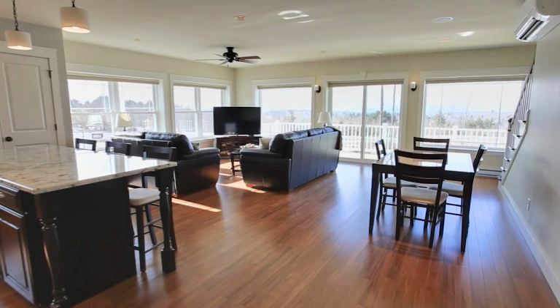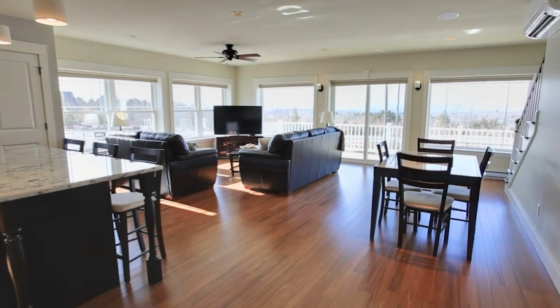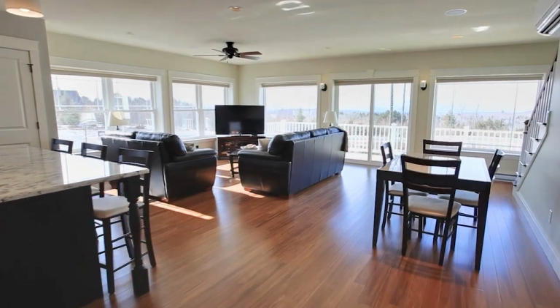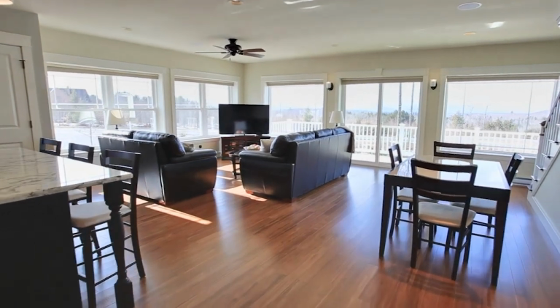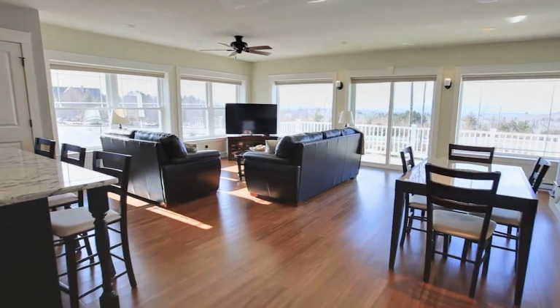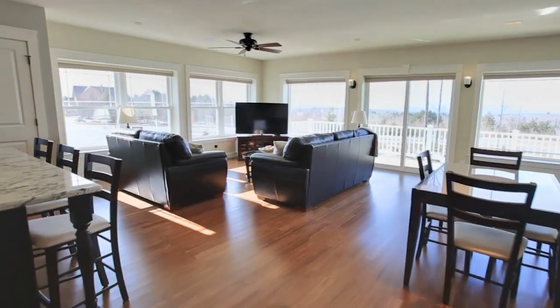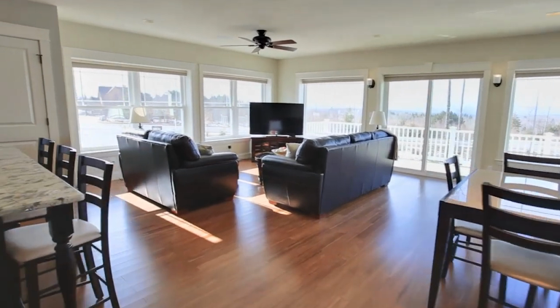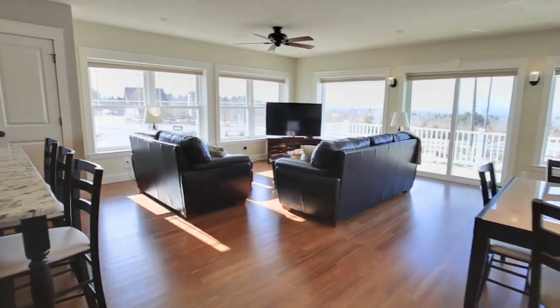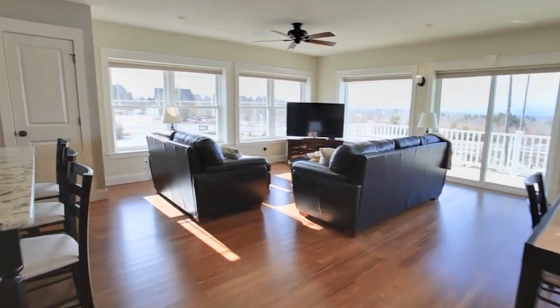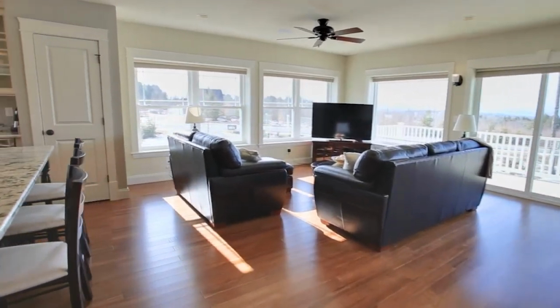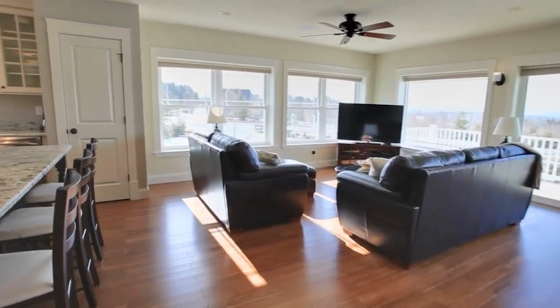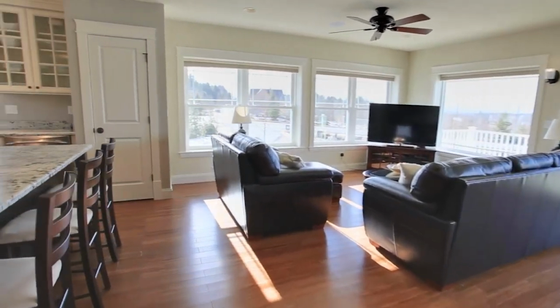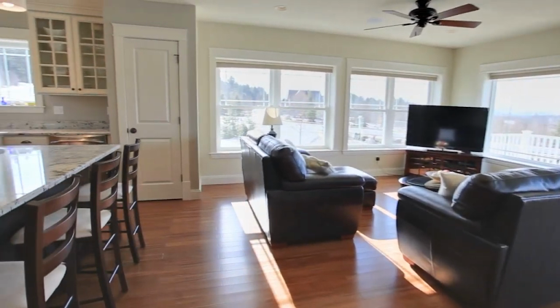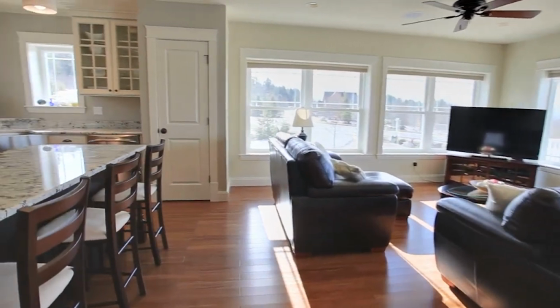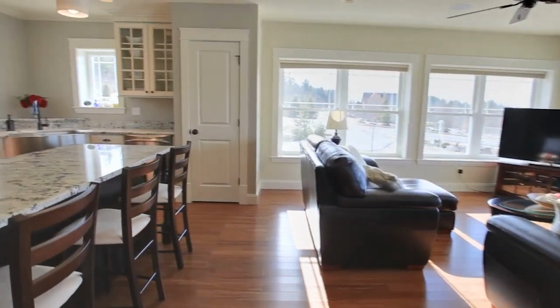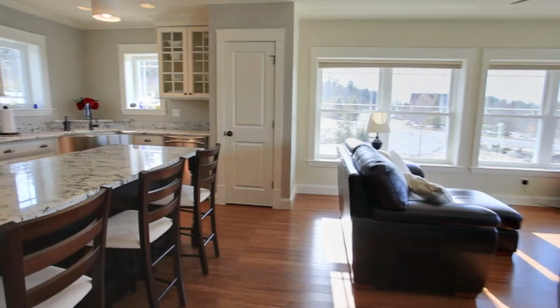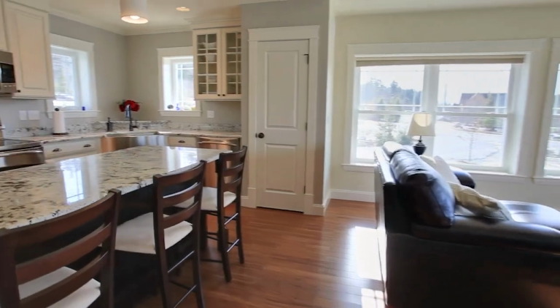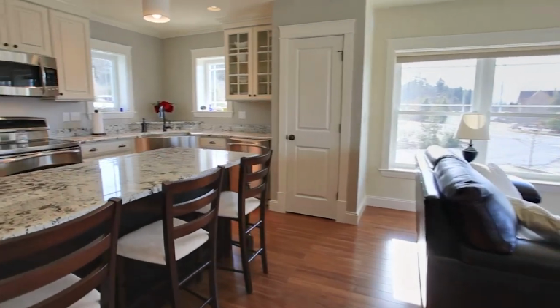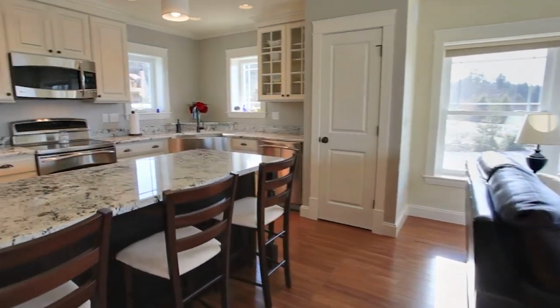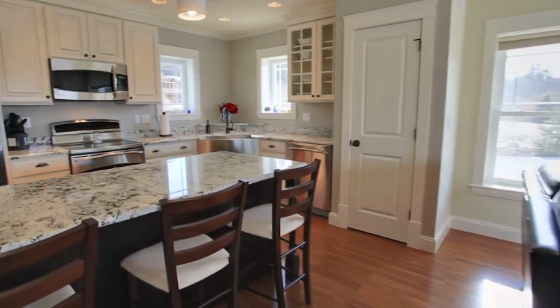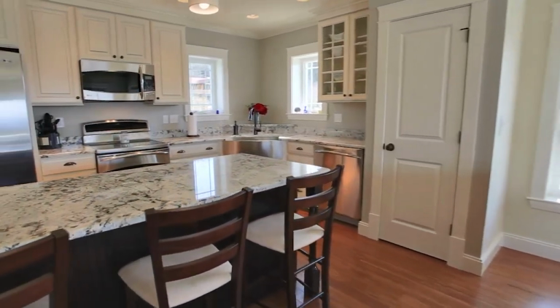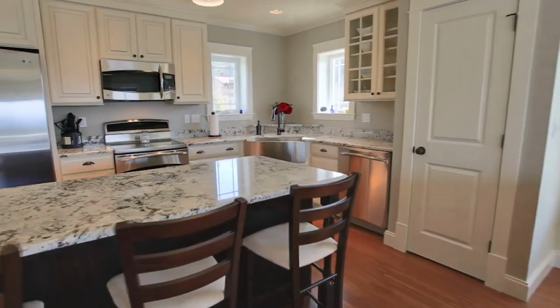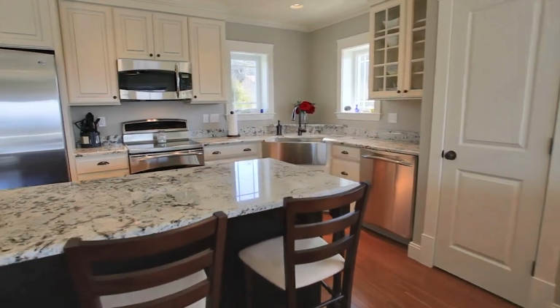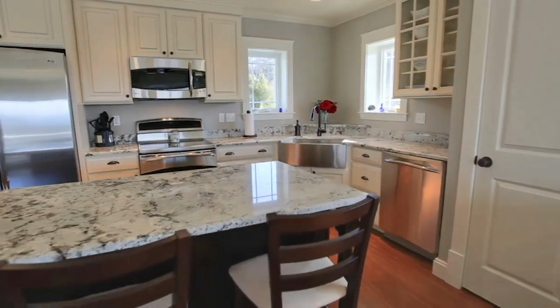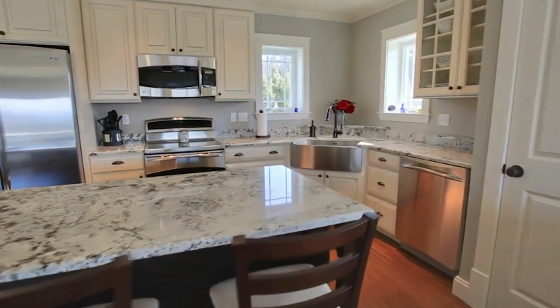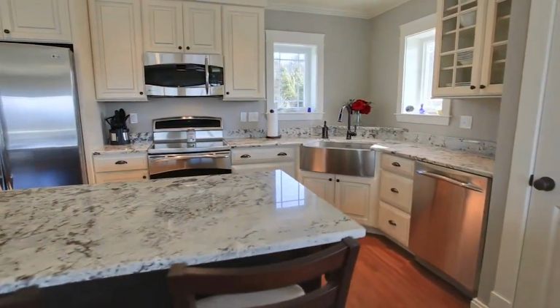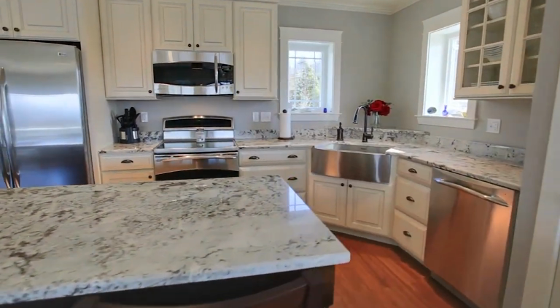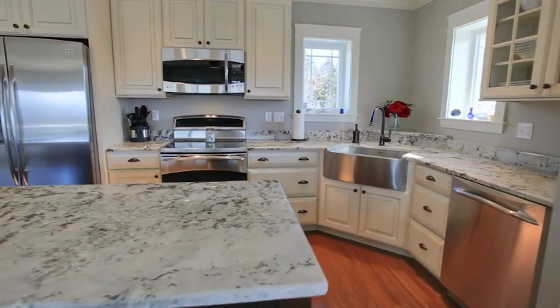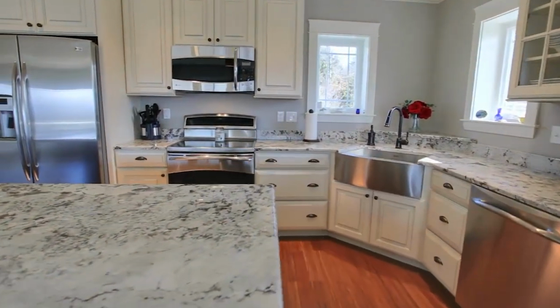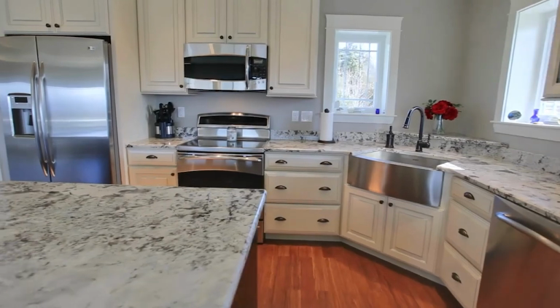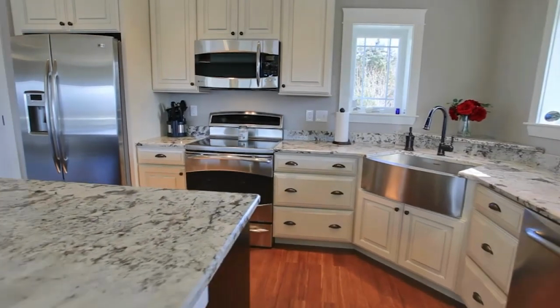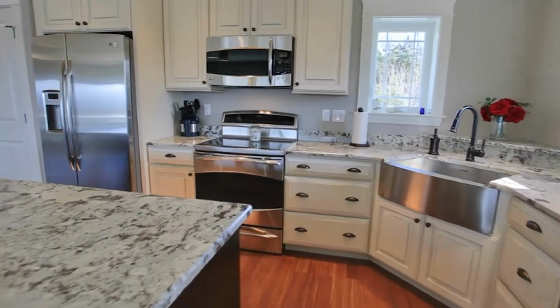The open concept main floor area has a passive solar design and includes the kitchen, living room and dining area, as well as sustainable bamboo wood flooring and spectacular views of Mount Washington.